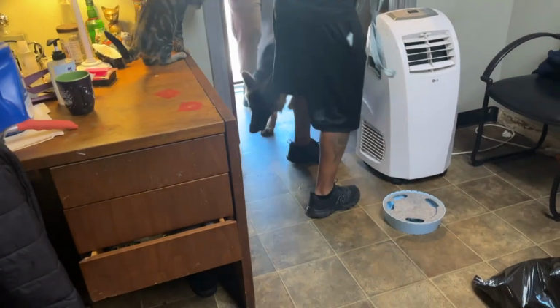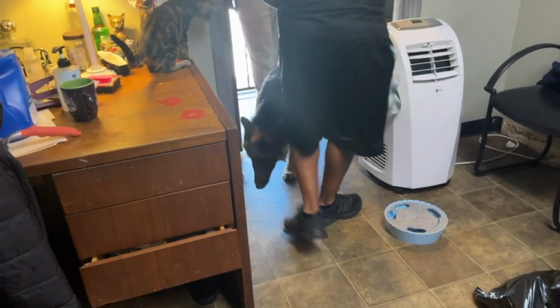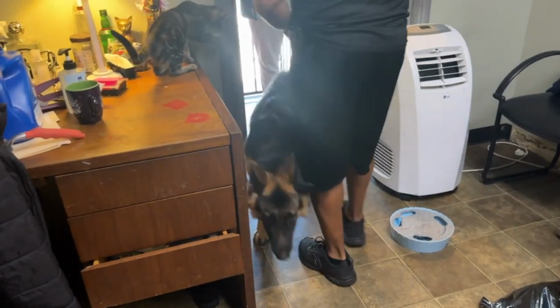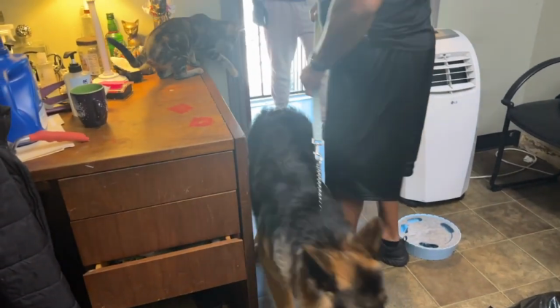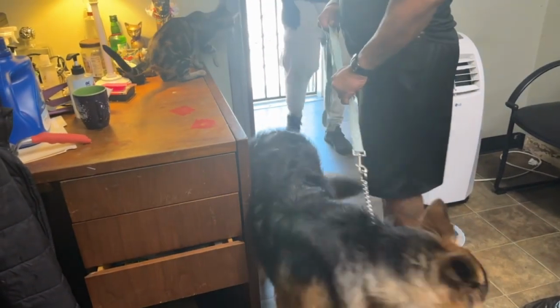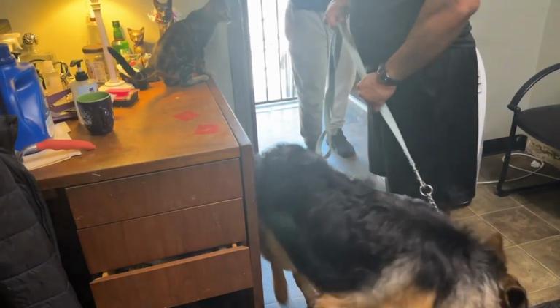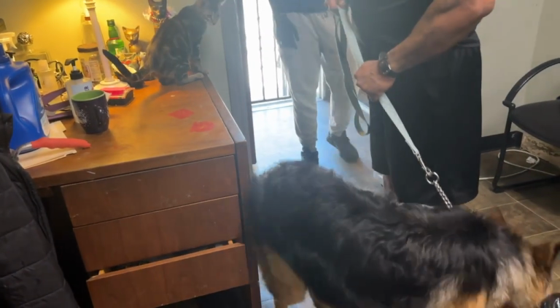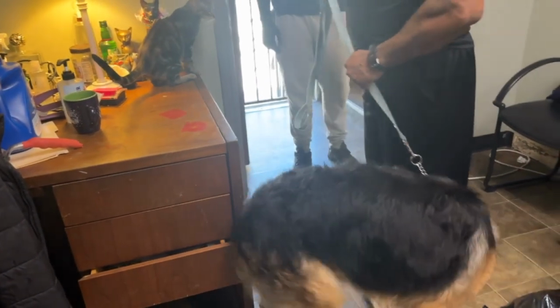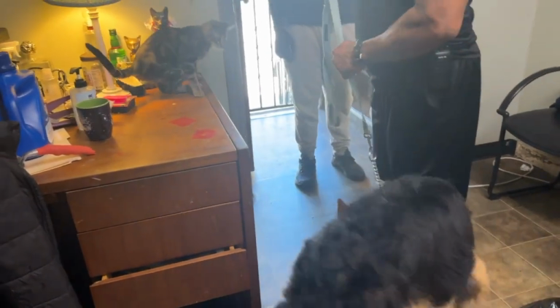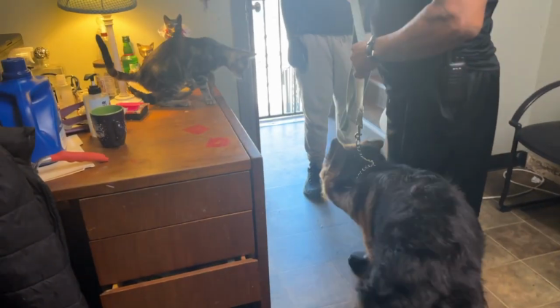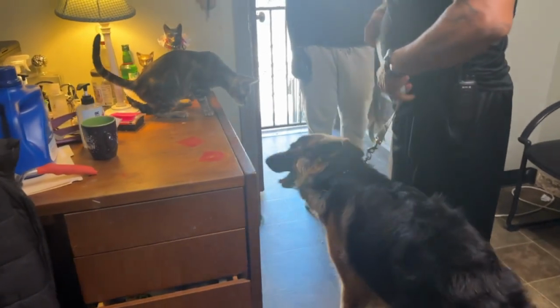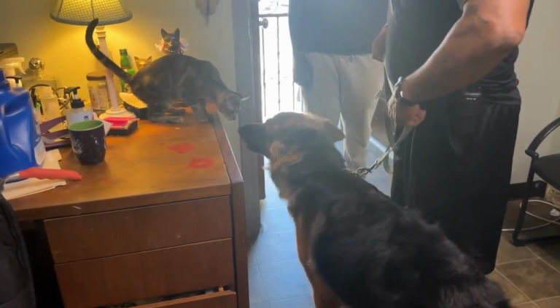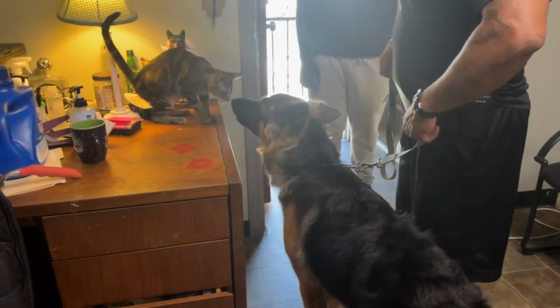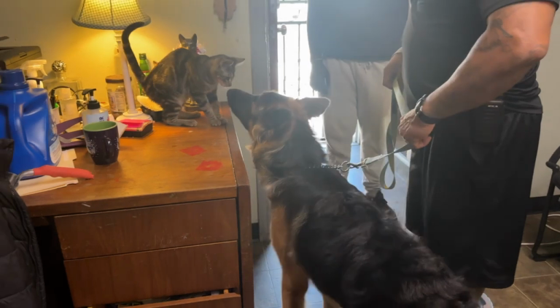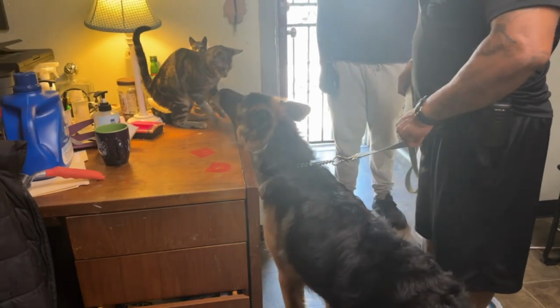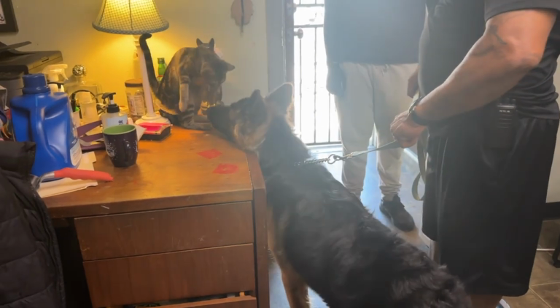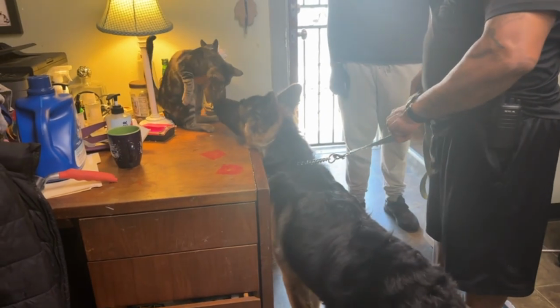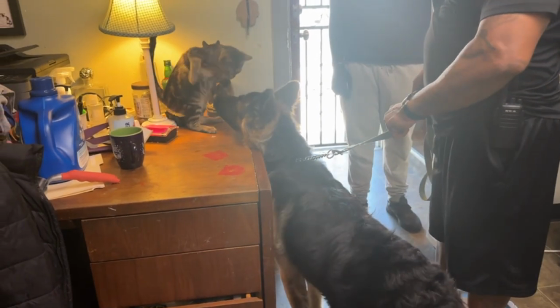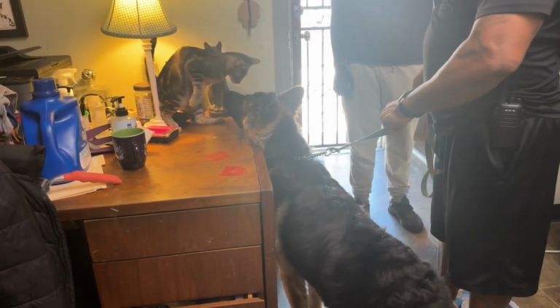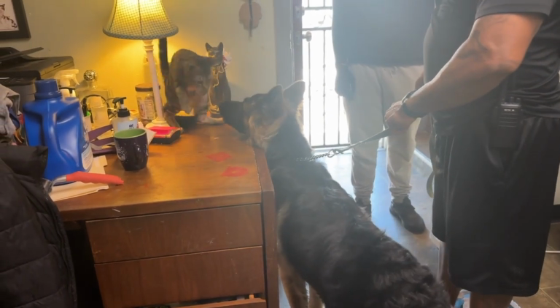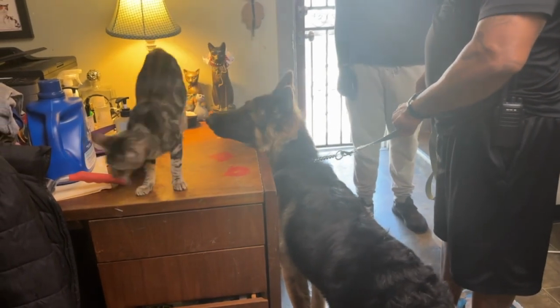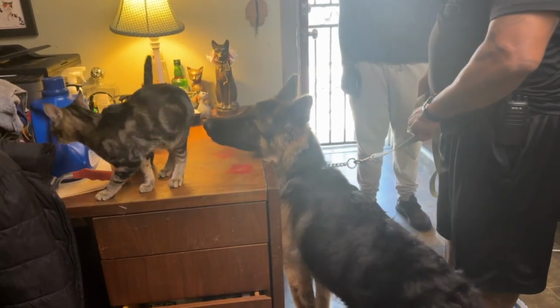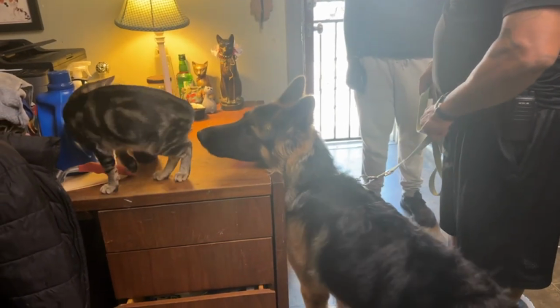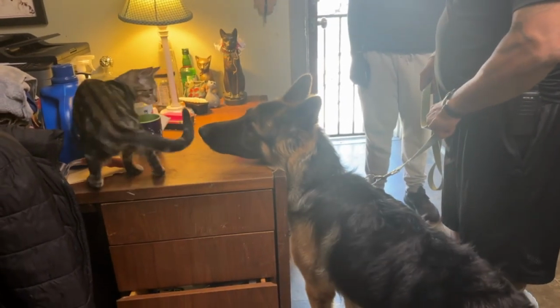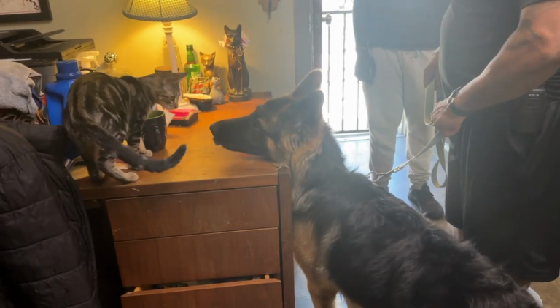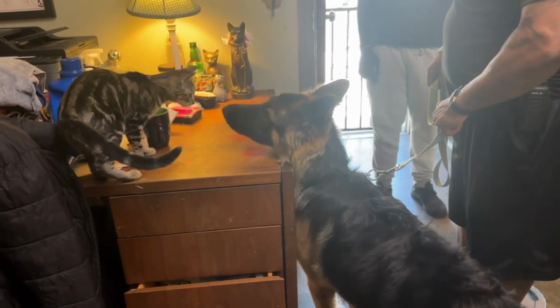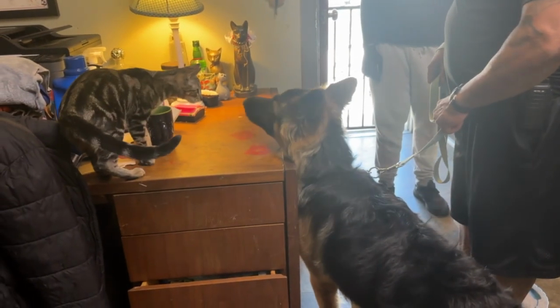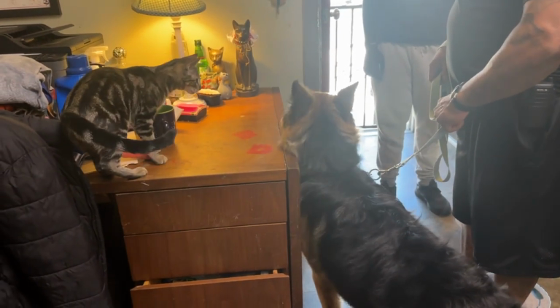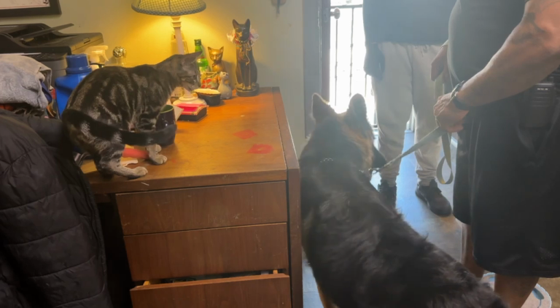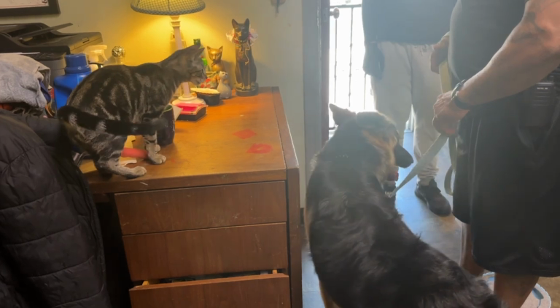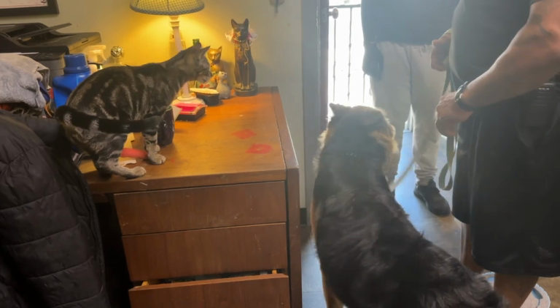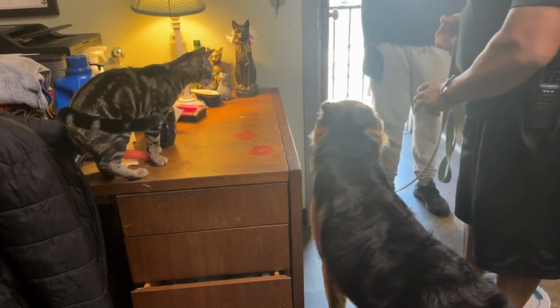There's a cat right behind you. Nice, look at that, see?